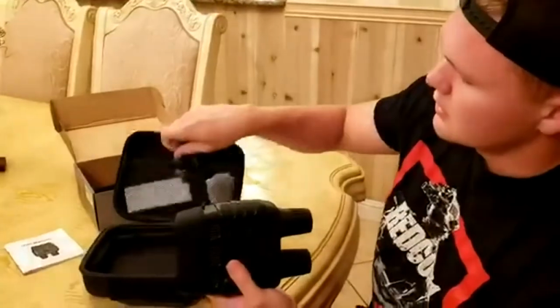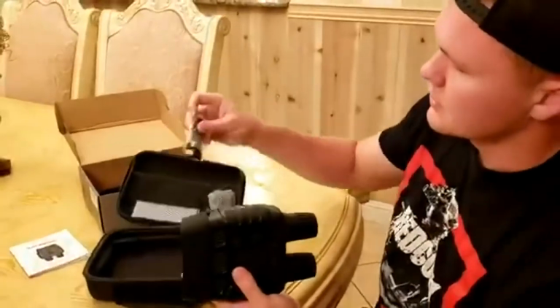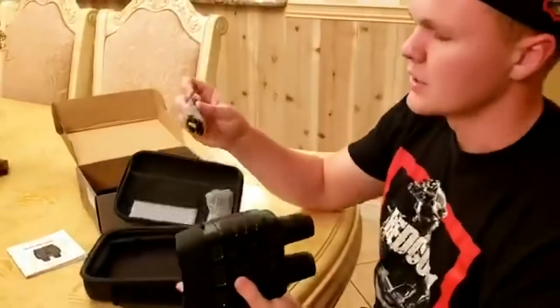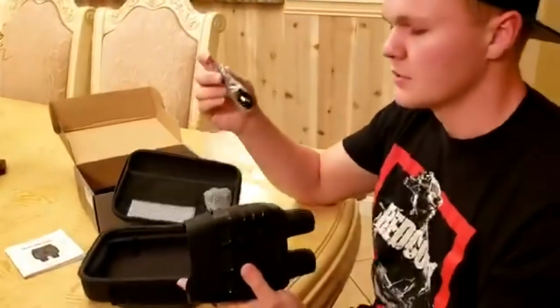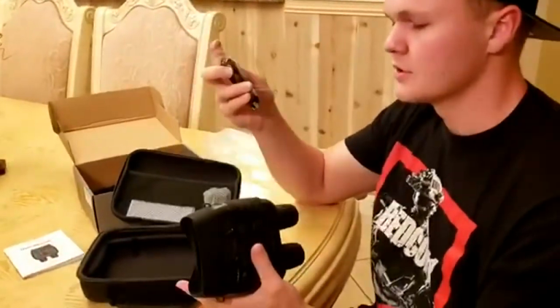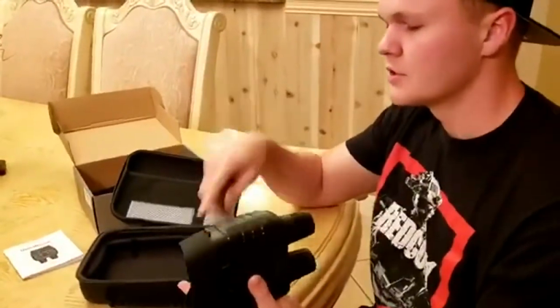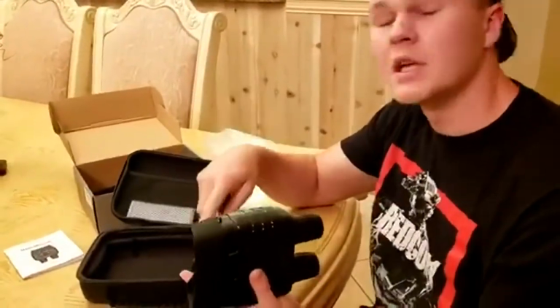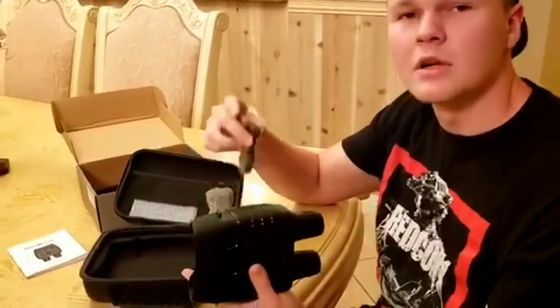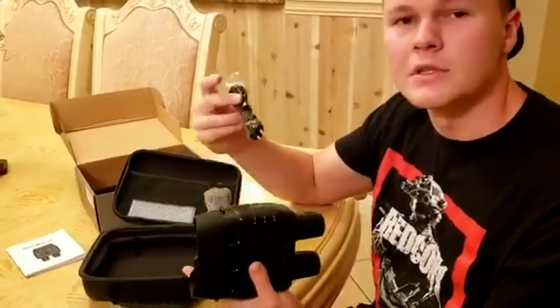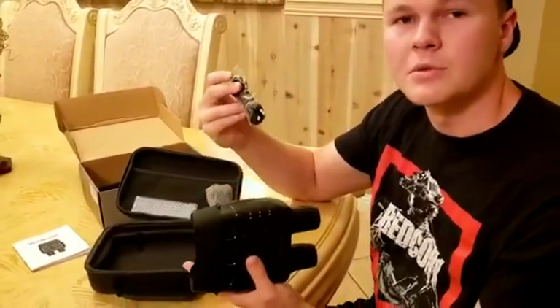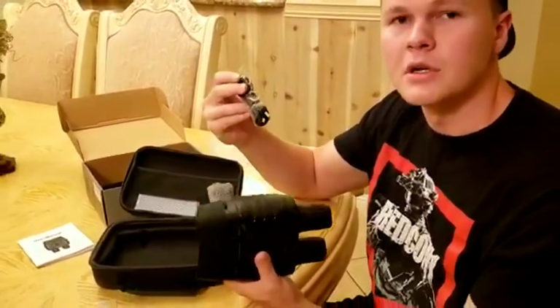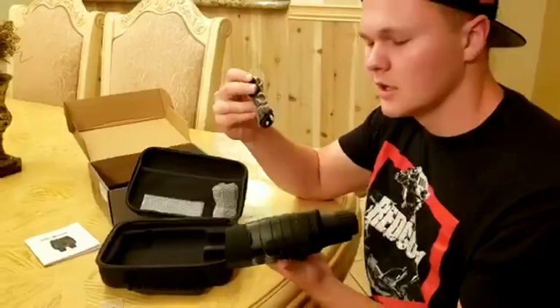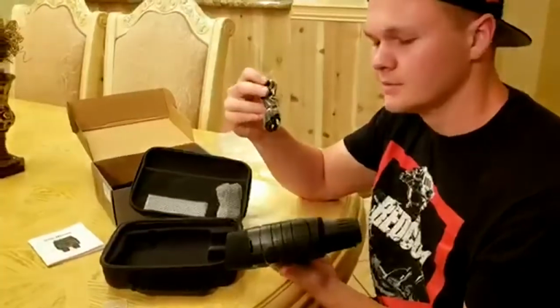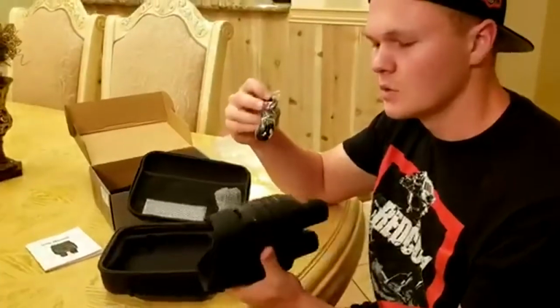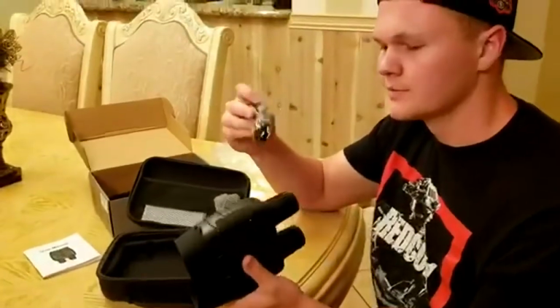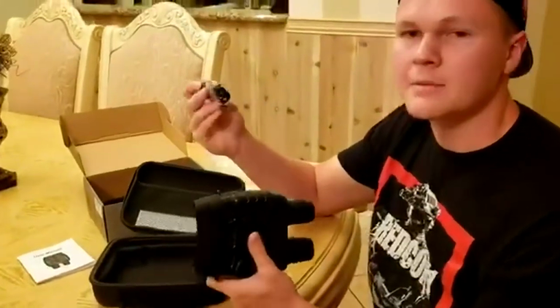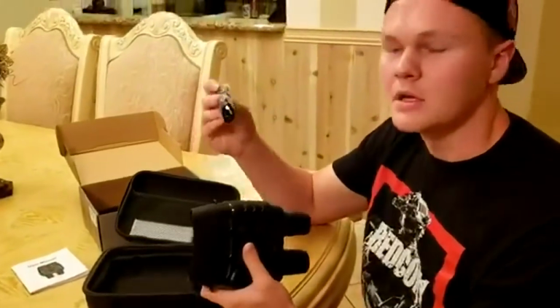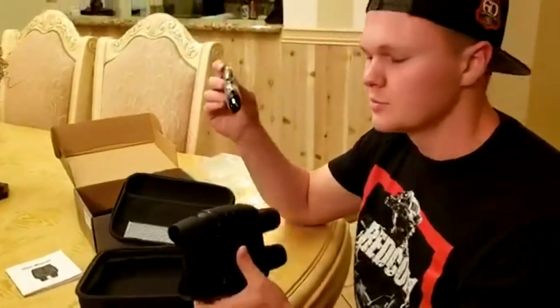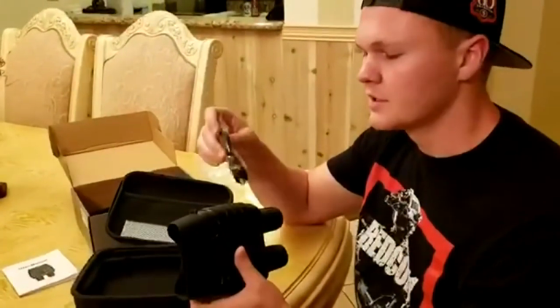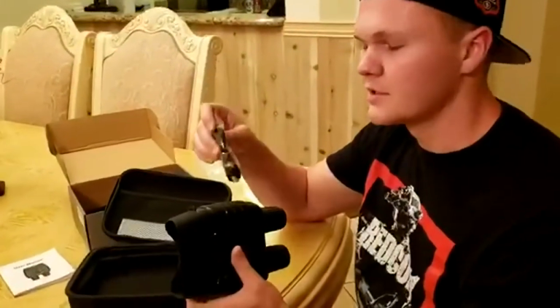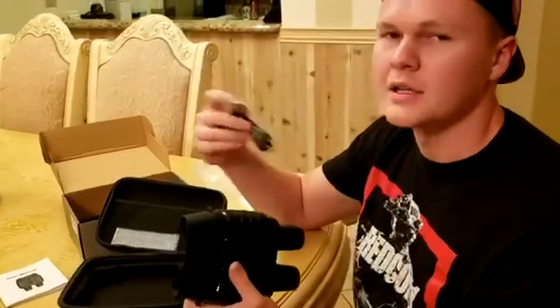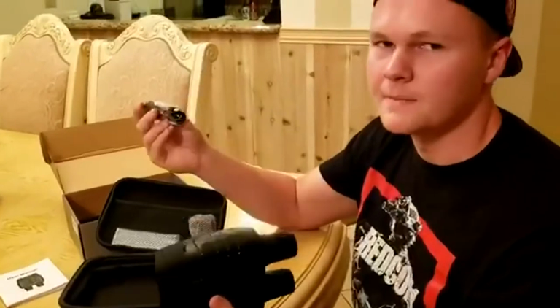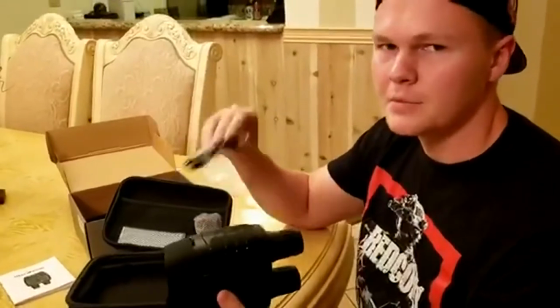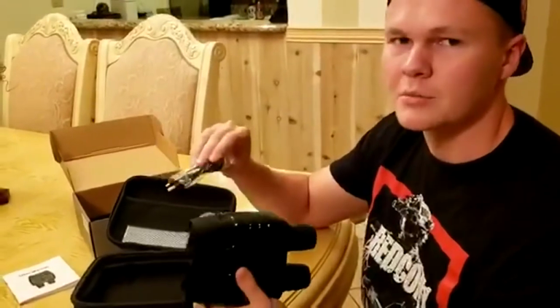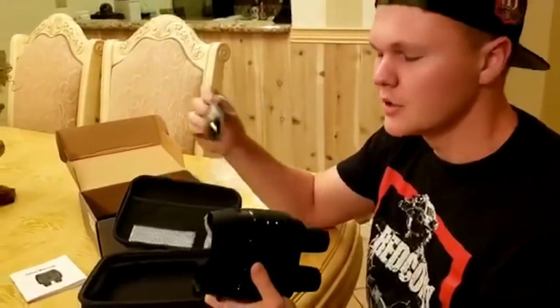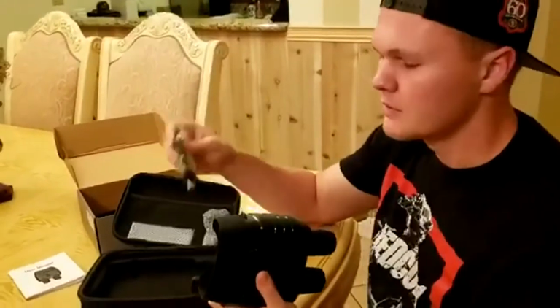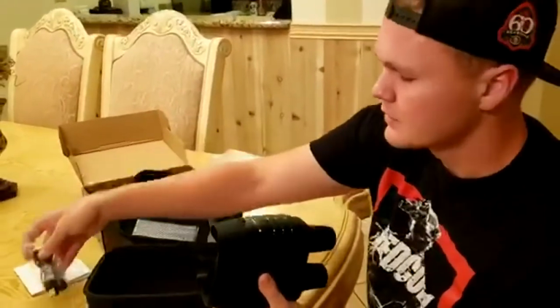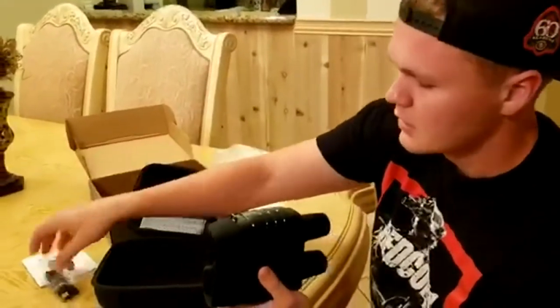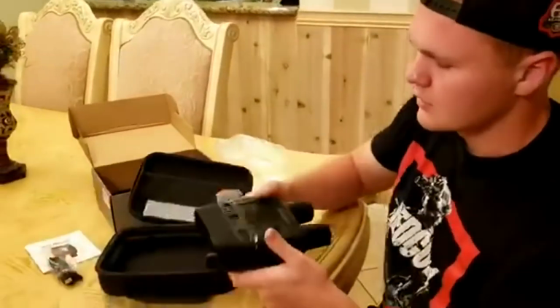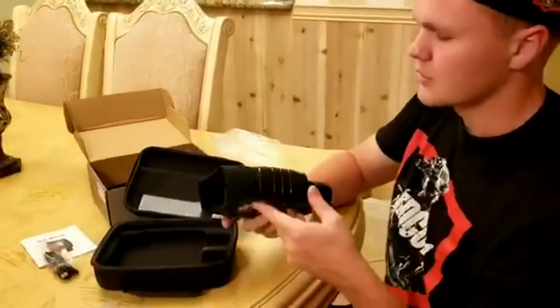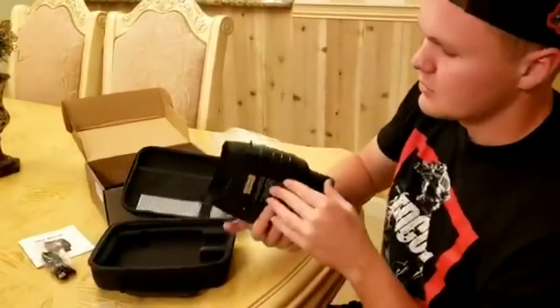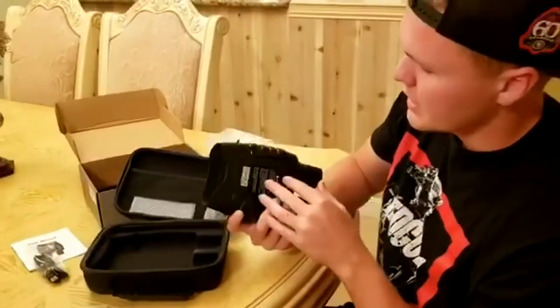With the cord, once you're done shooting and you want to upload to a computer or a laptop, you just plug this into the side and then plug it into your computer and you can upload the files. I'll show you how to do all that.